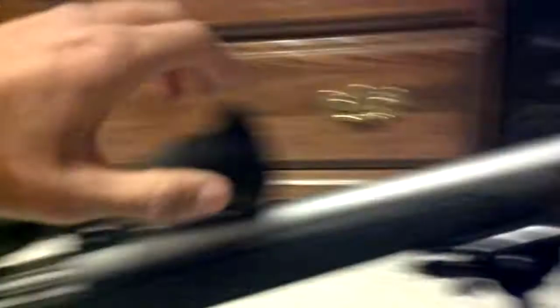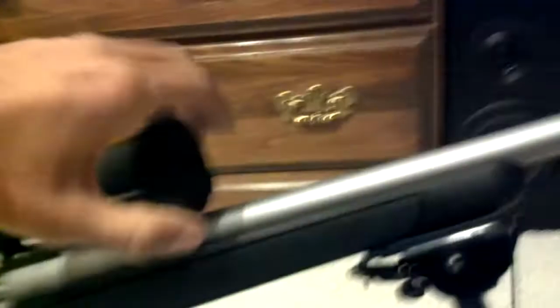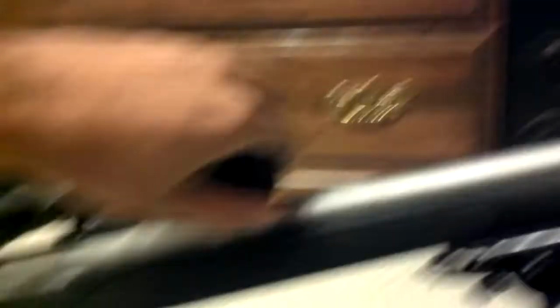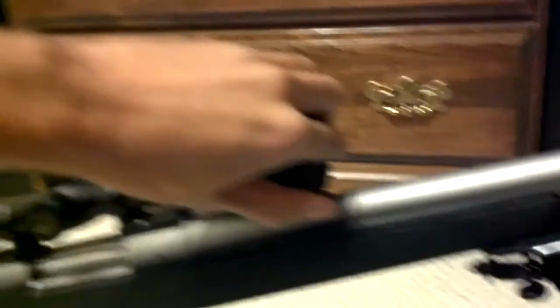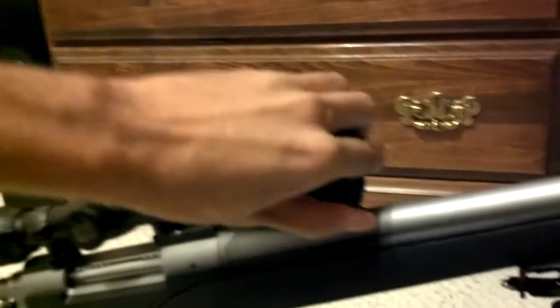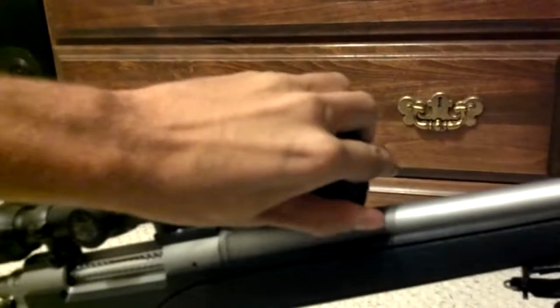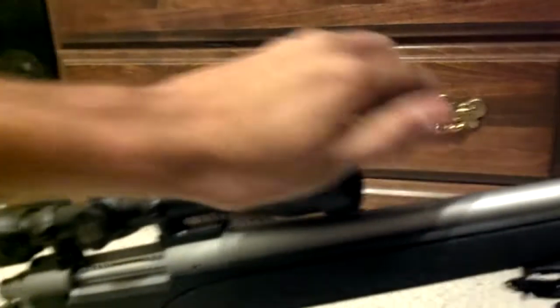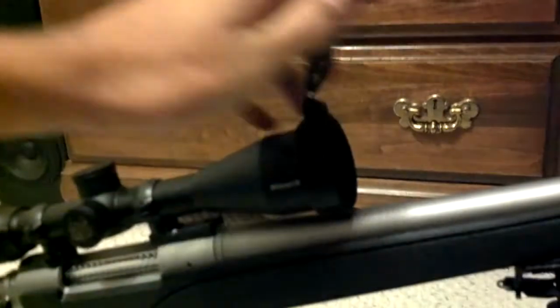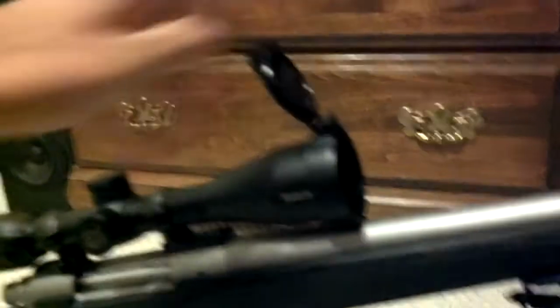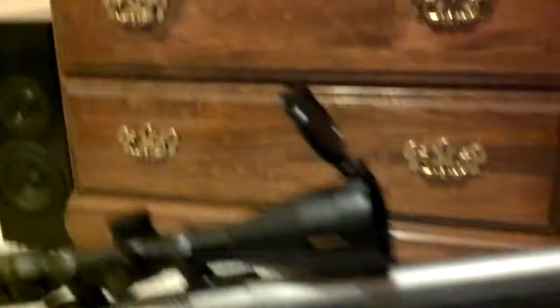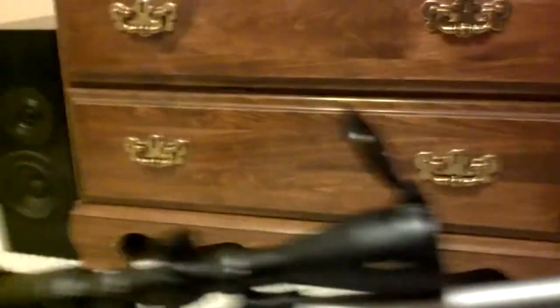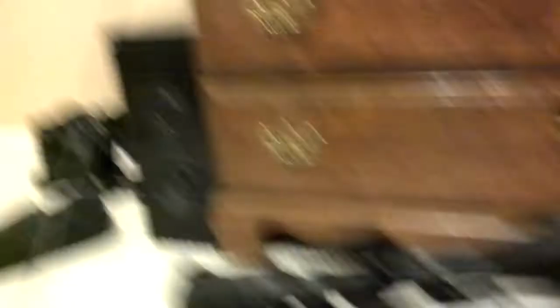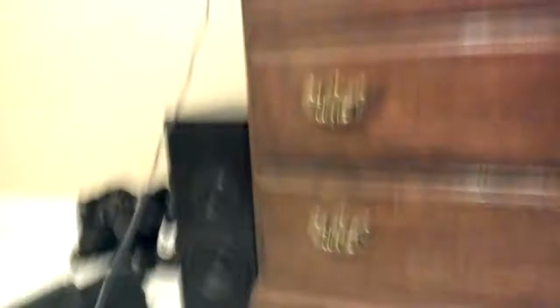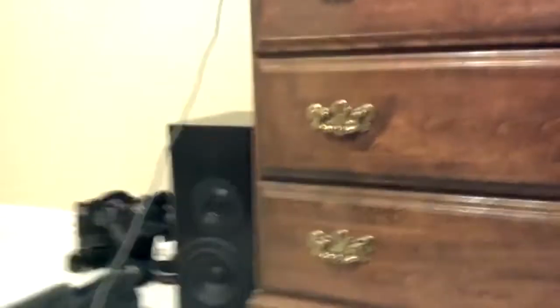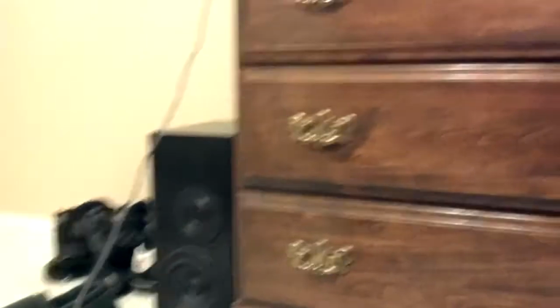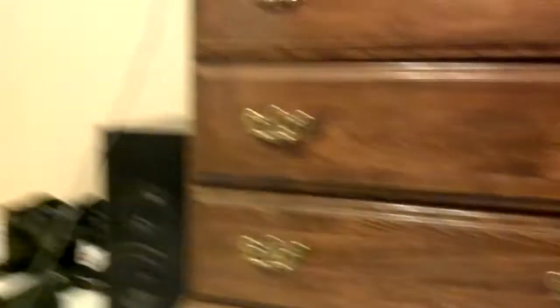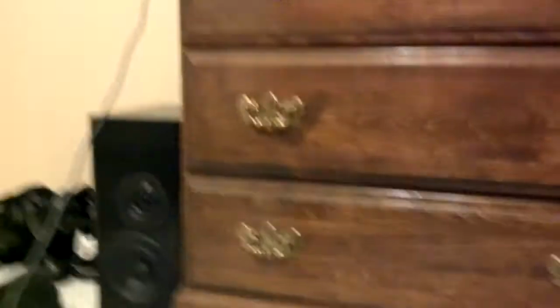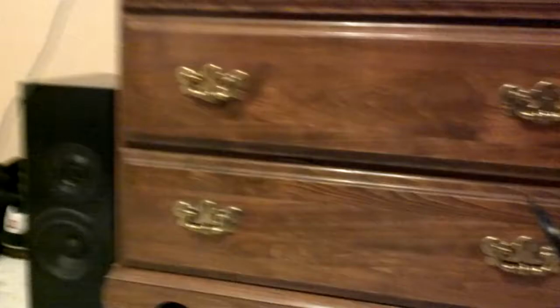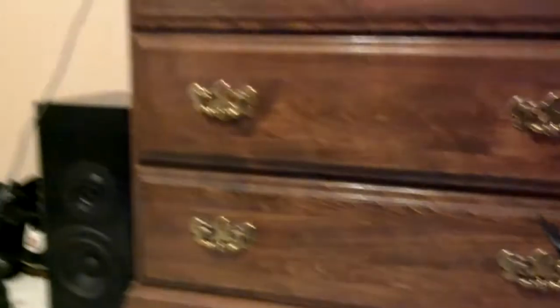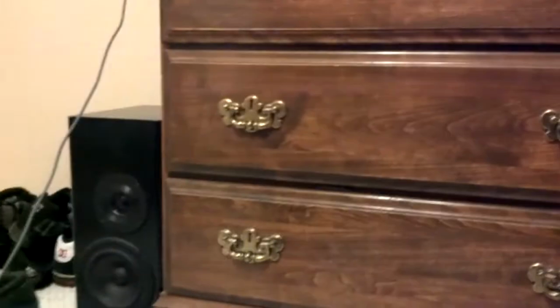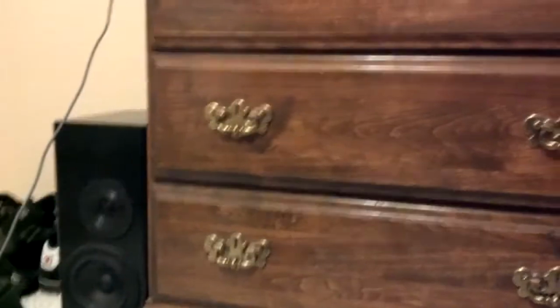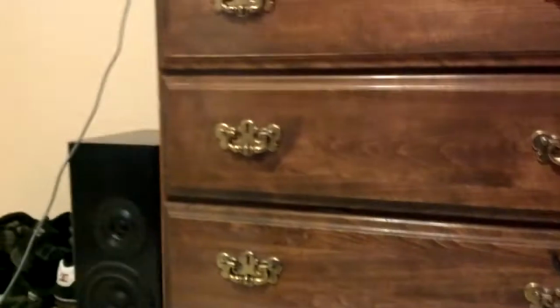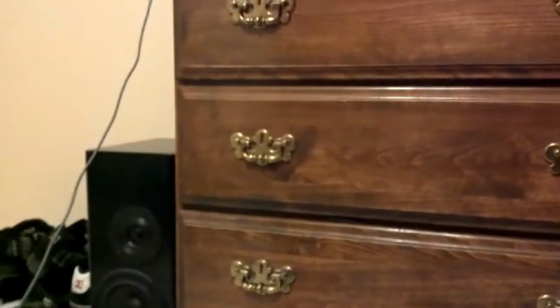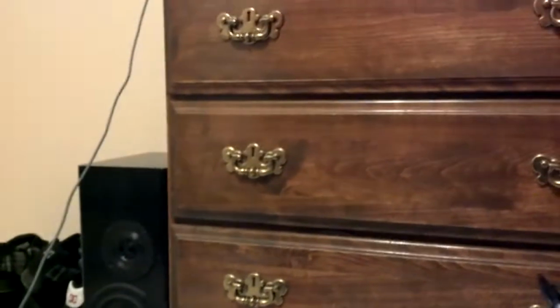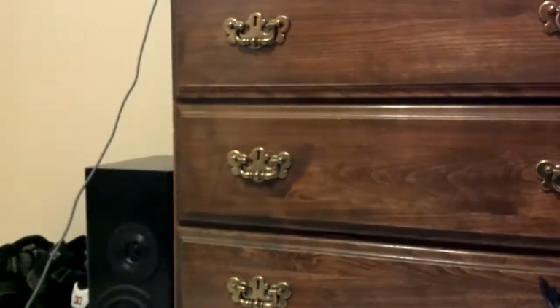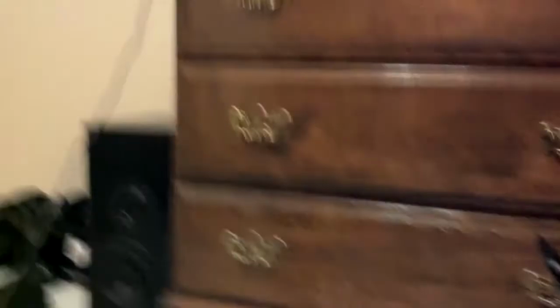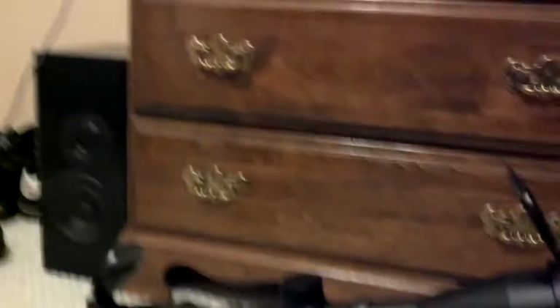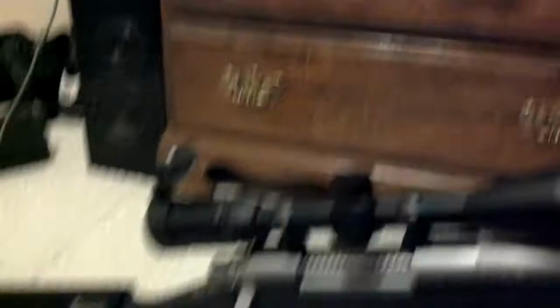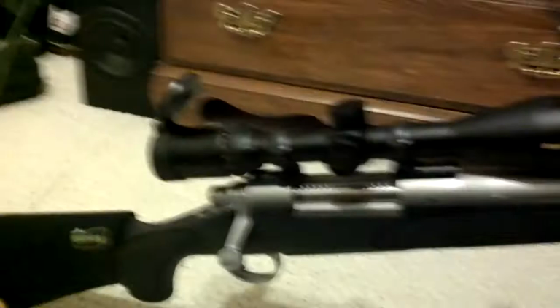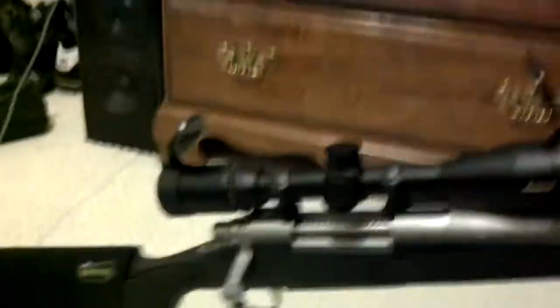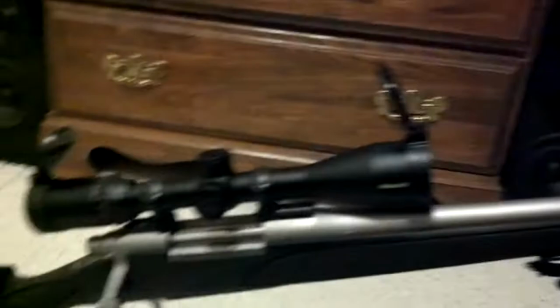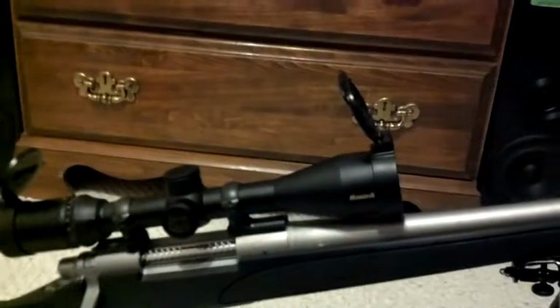The reason I went with this Monarch is because it's a quarter of the price of a Leupold and it works just as well.